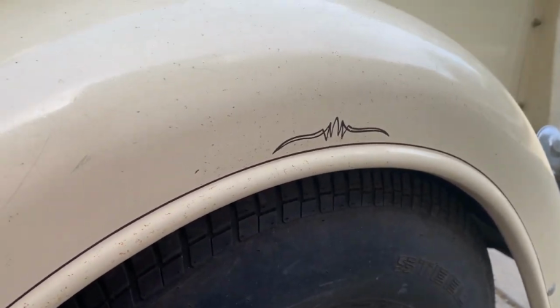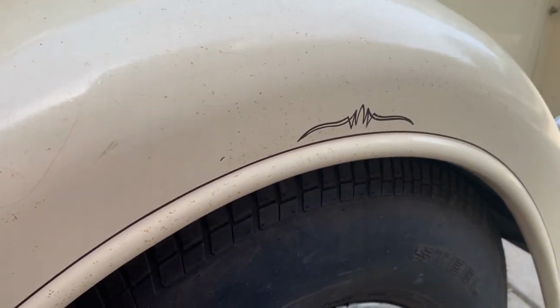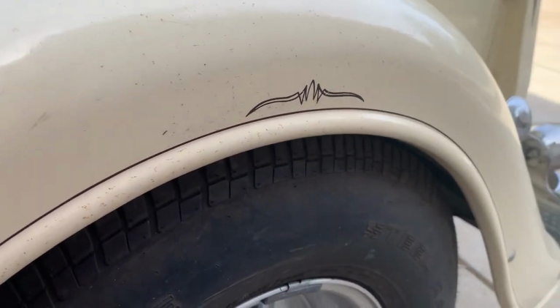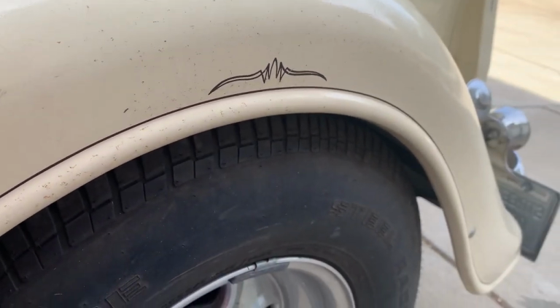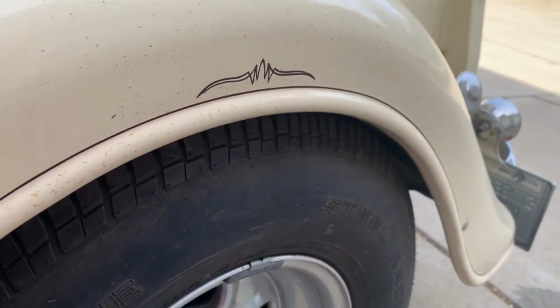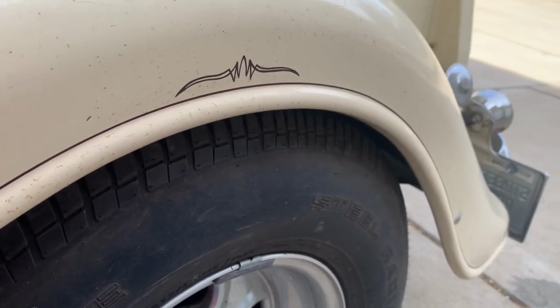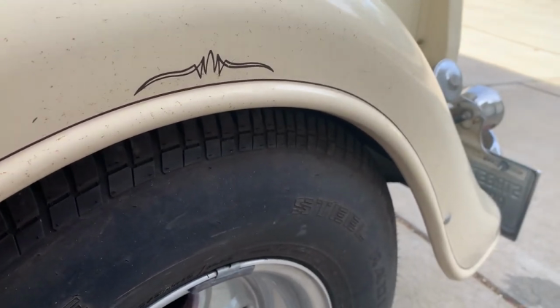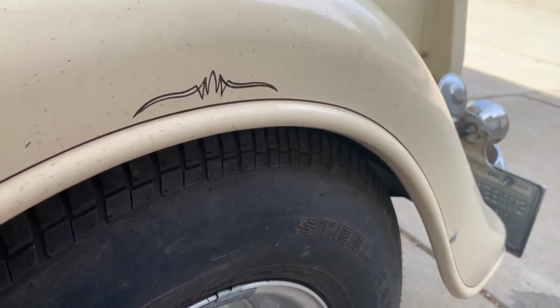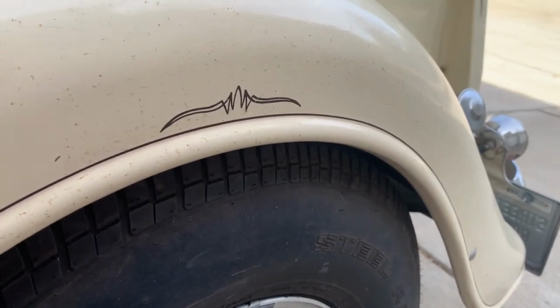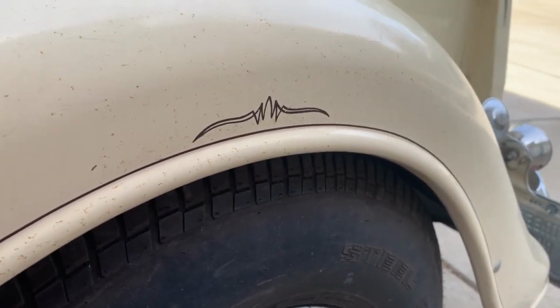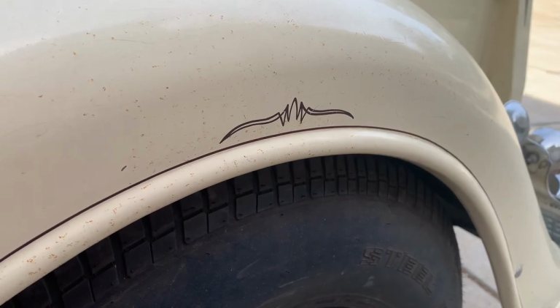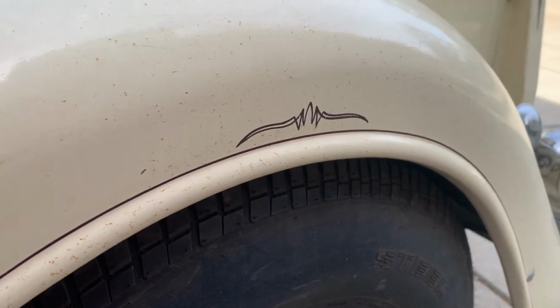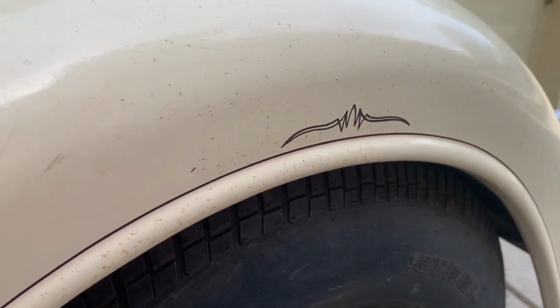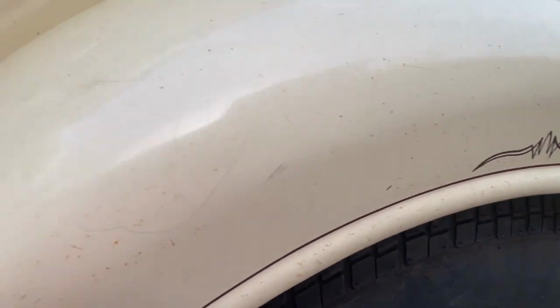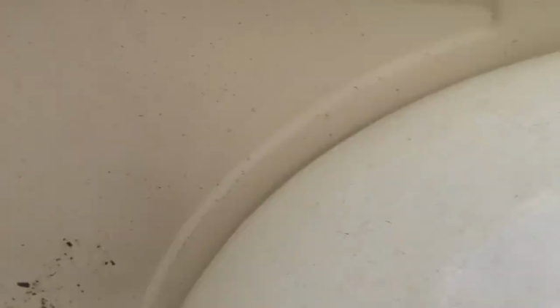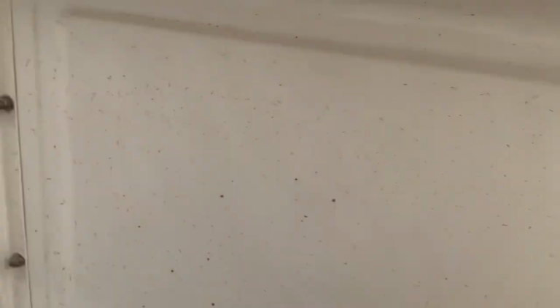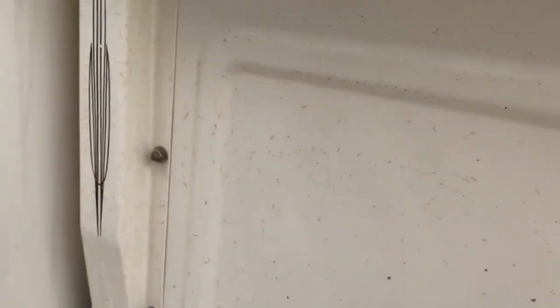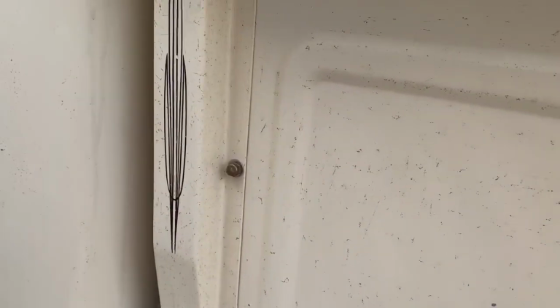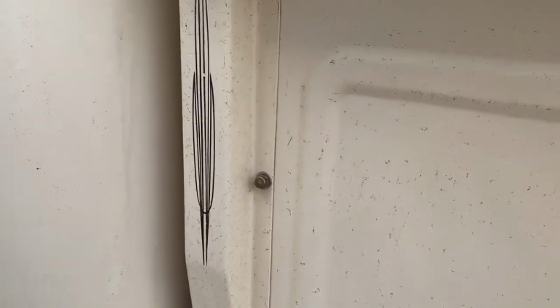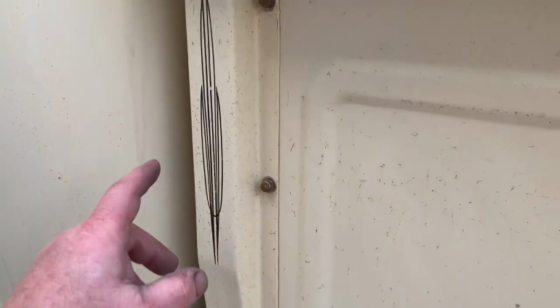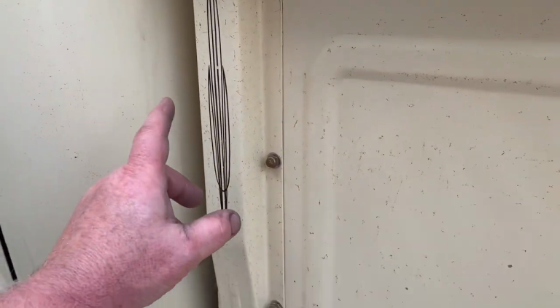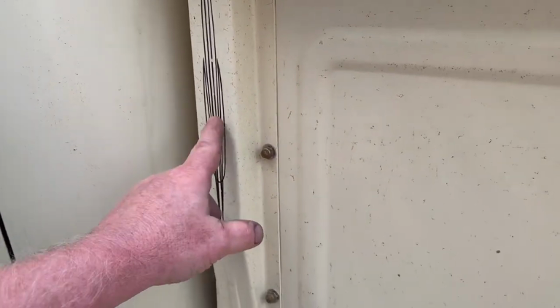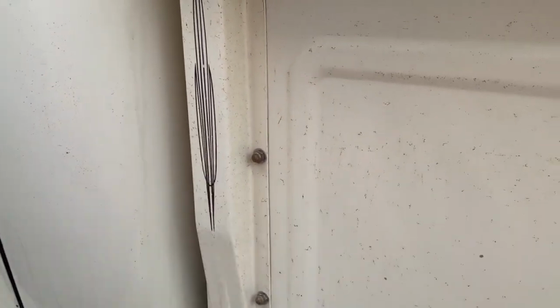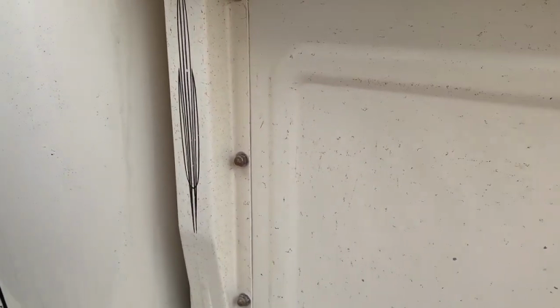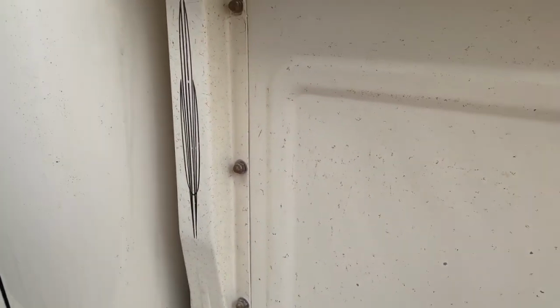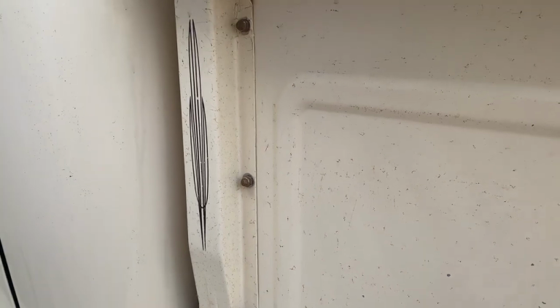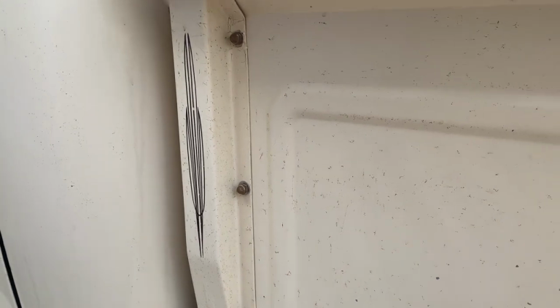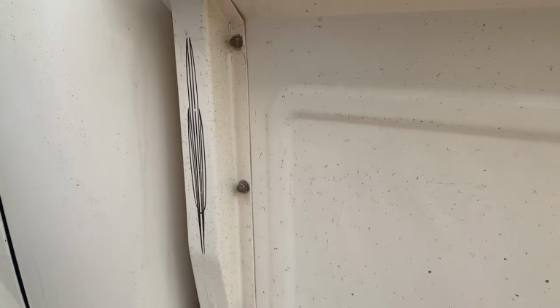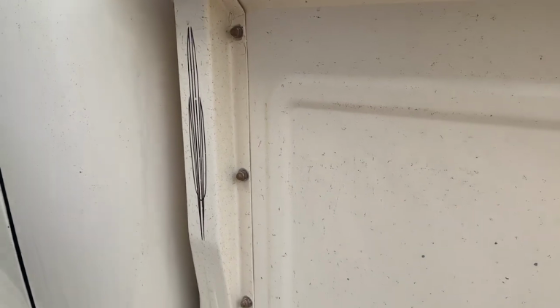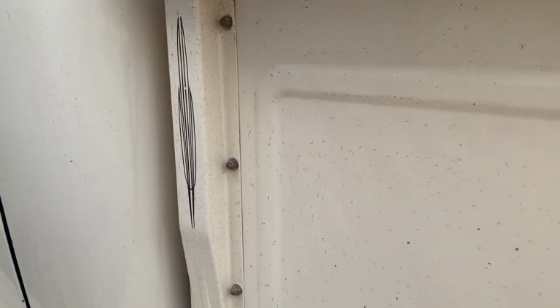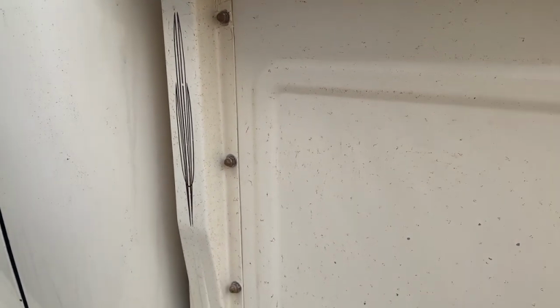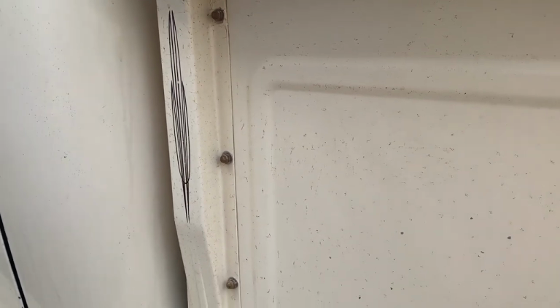First little update on the 36 Ford pickup truck. I'm a huge fan of pinstriping, but this doesn't fall into the 60s or the 50s.